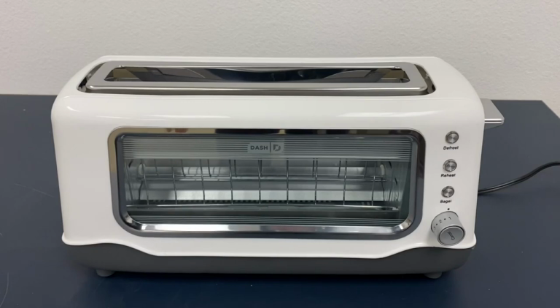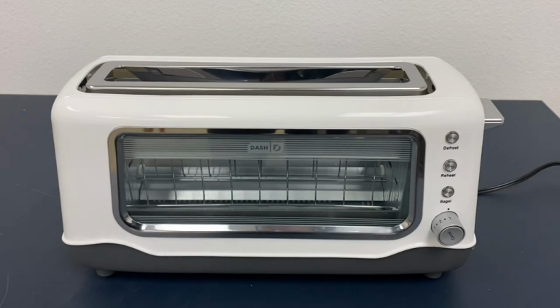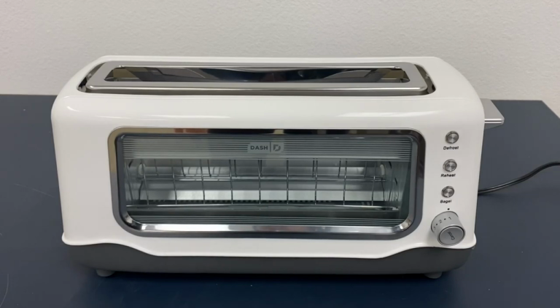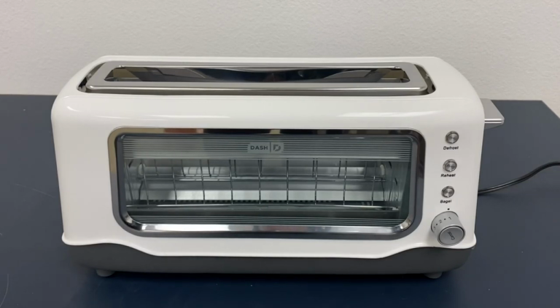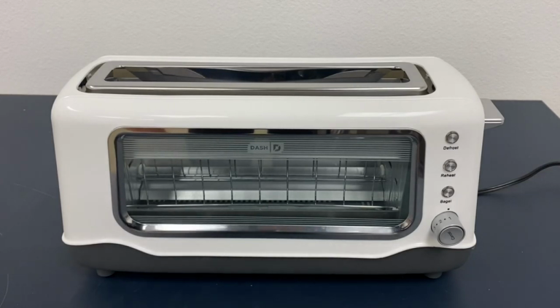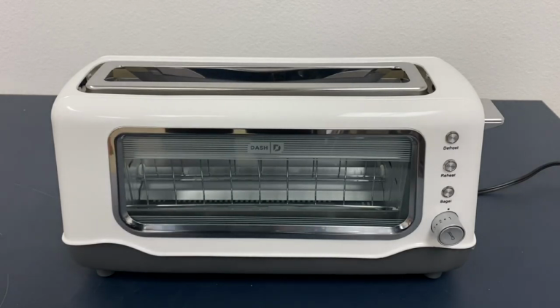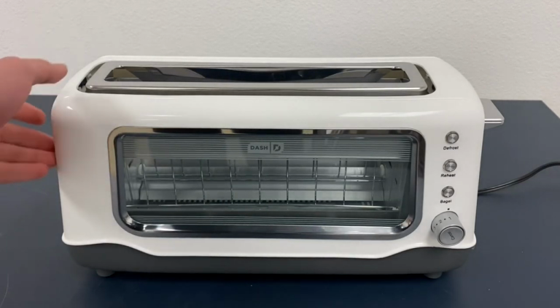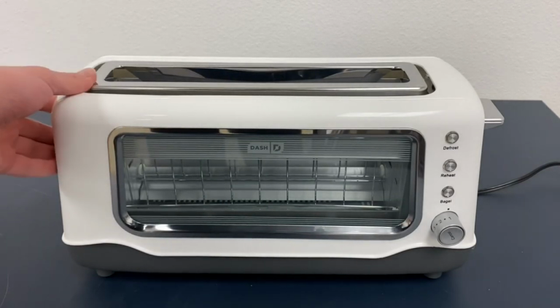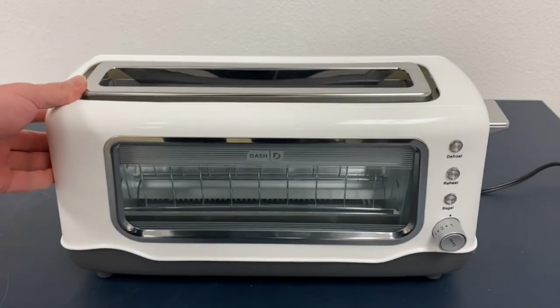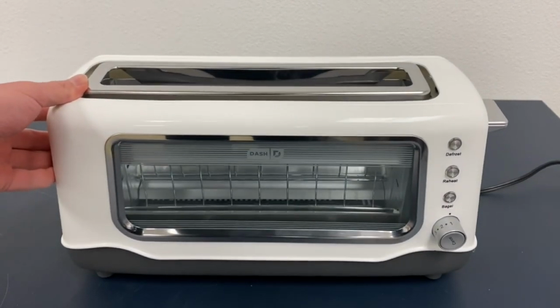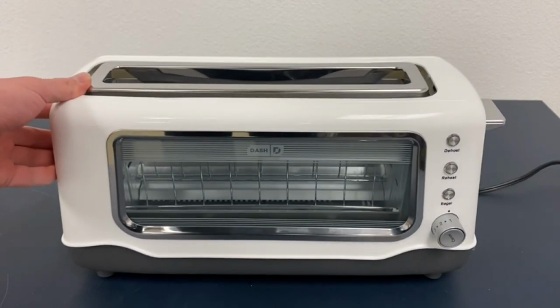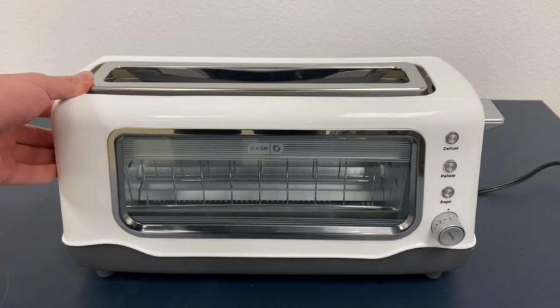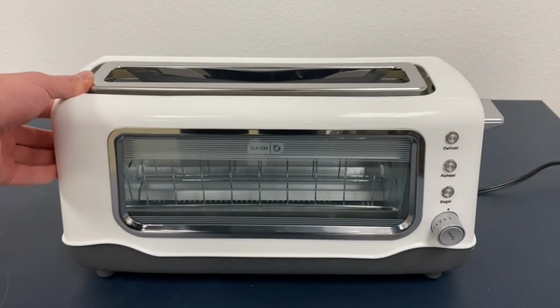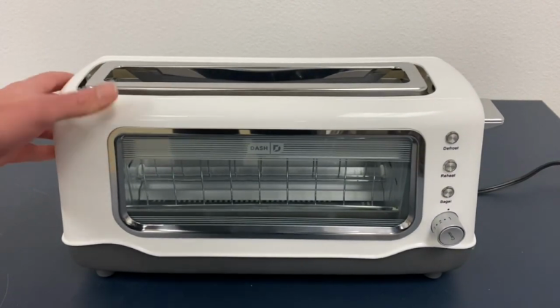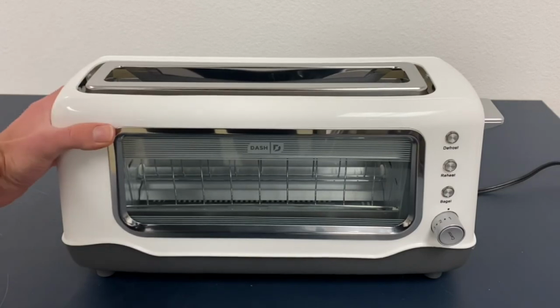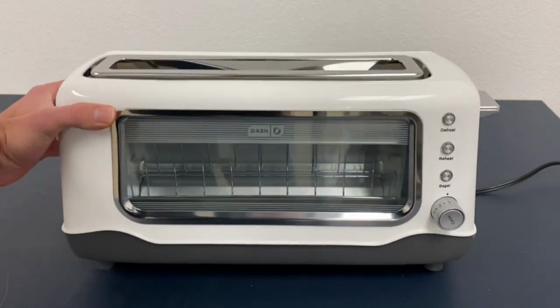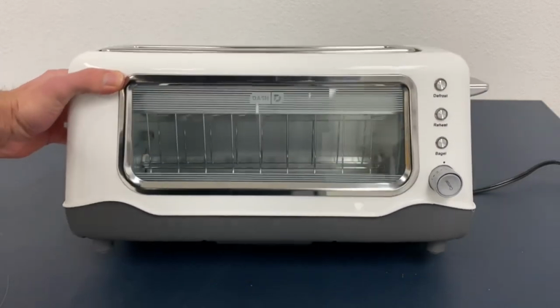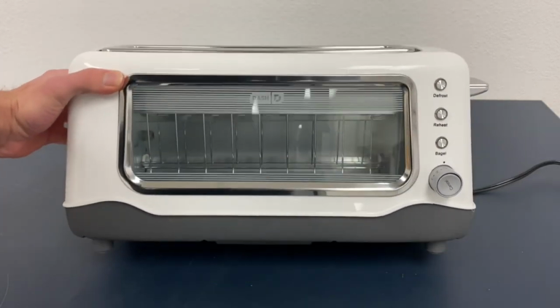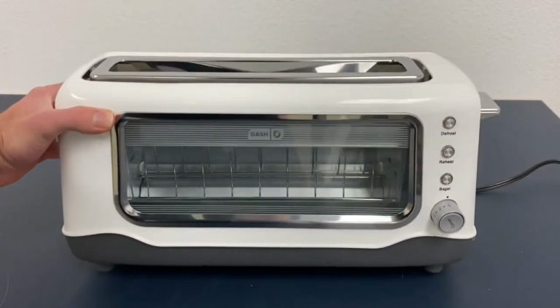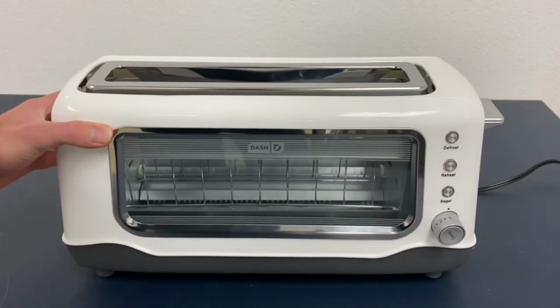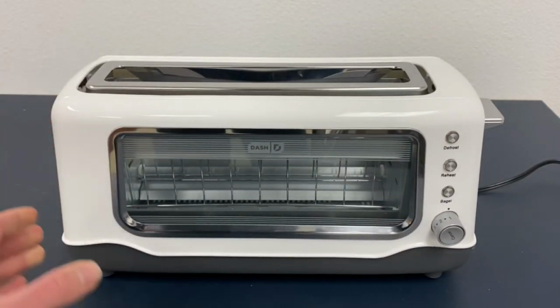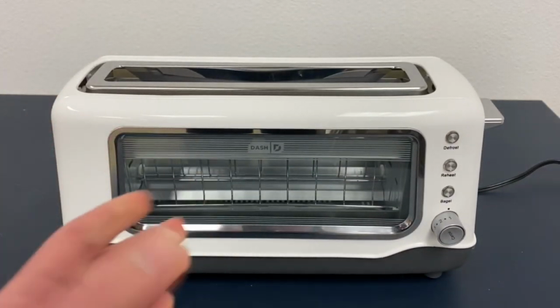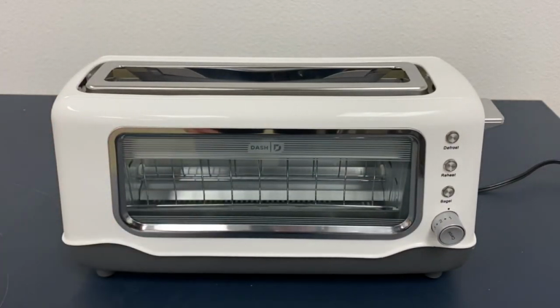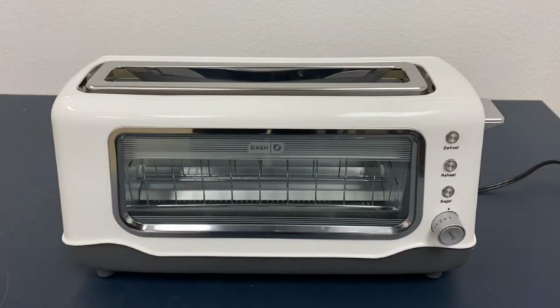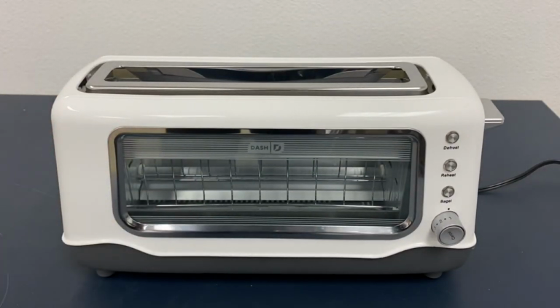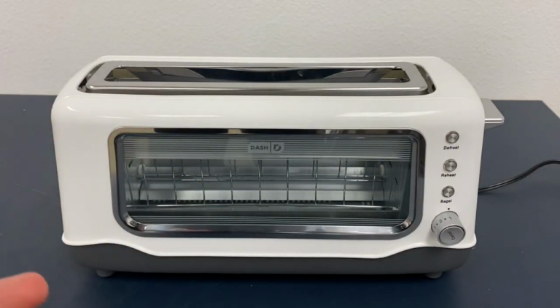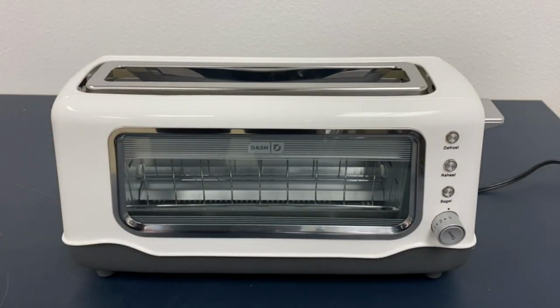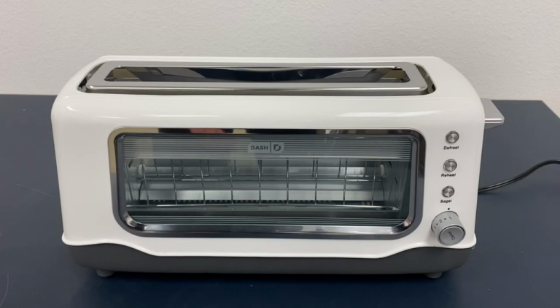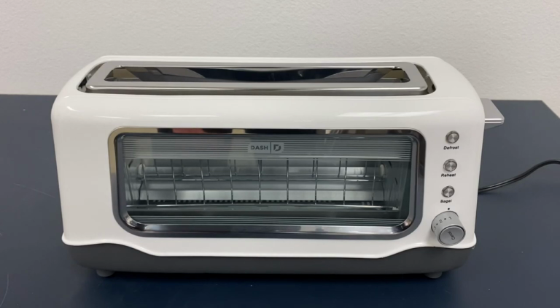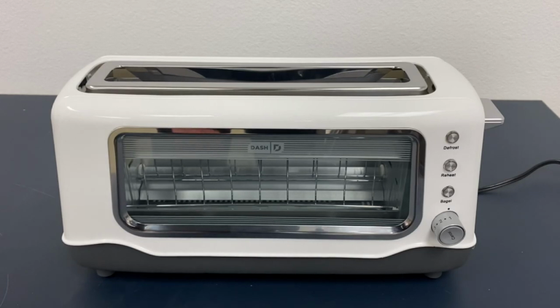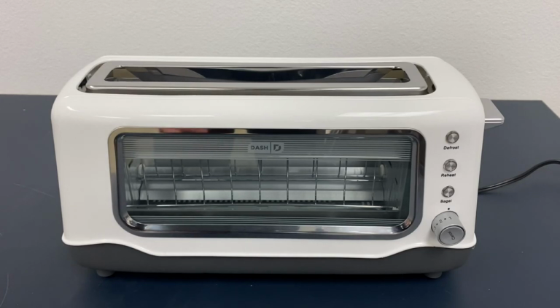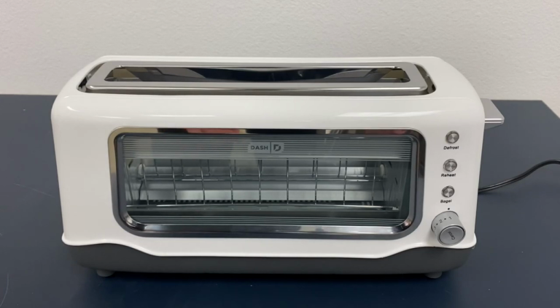Hello everyone, today I want to go over some of the details about this Dash Clearview toaster. I want to go ahead and review it for you guys, show you some cool features, just about what it is and how I like it and how I've been using it.